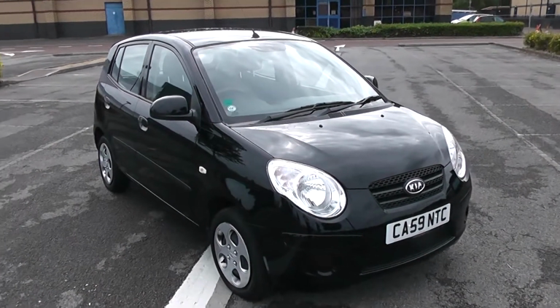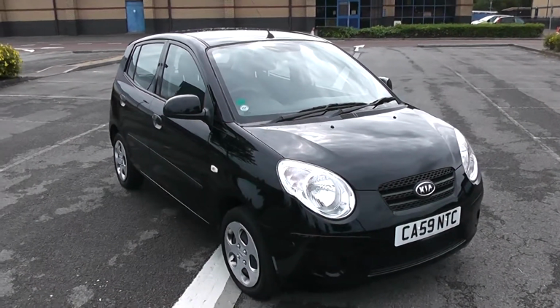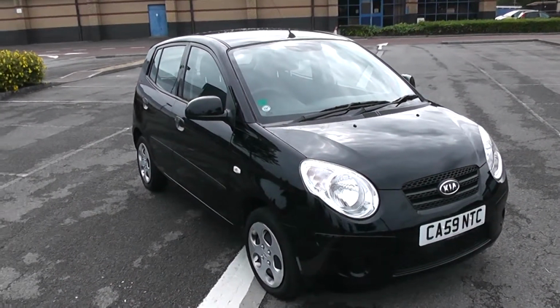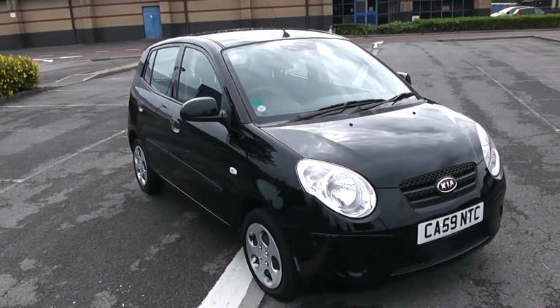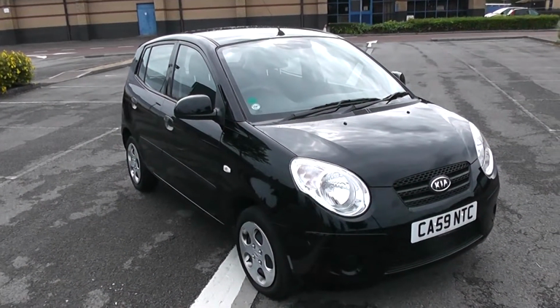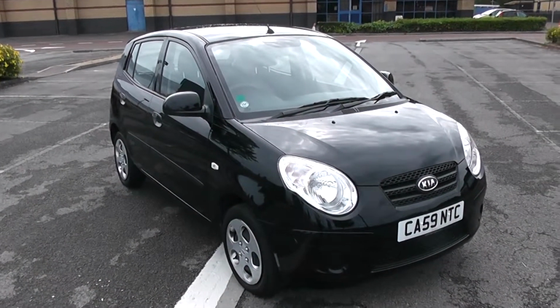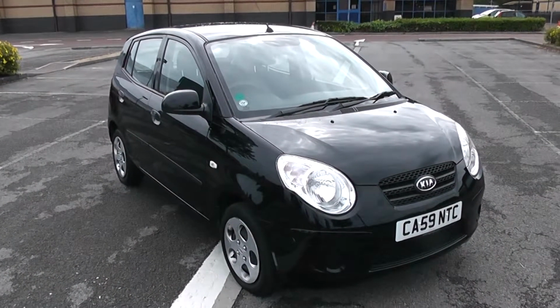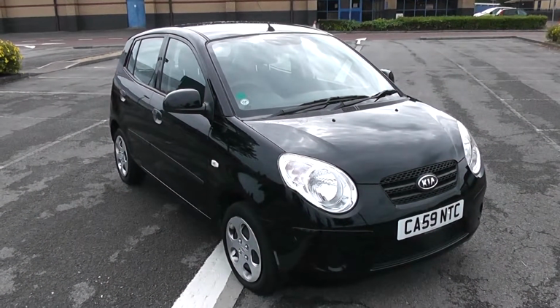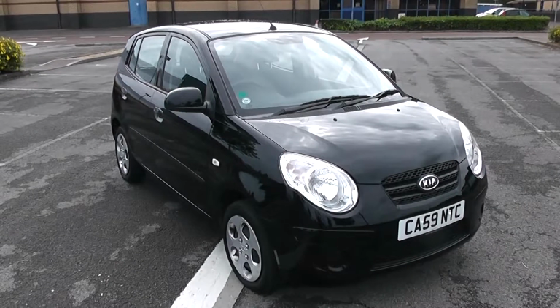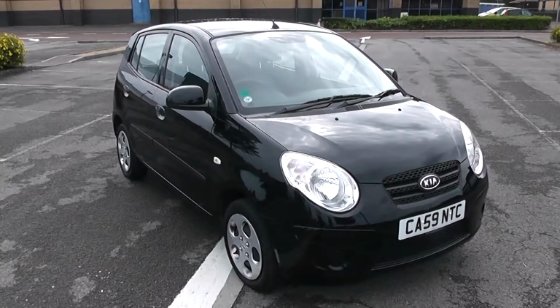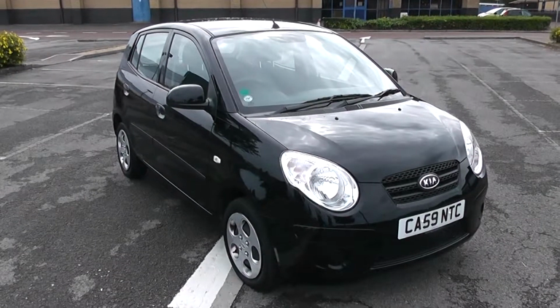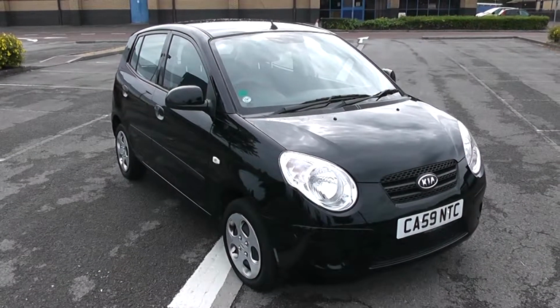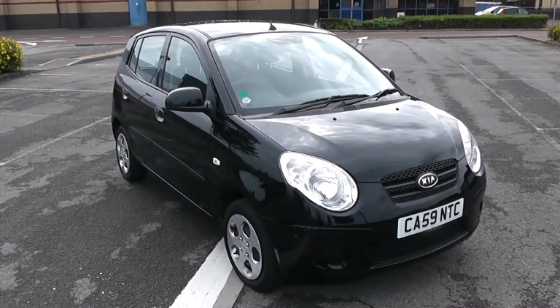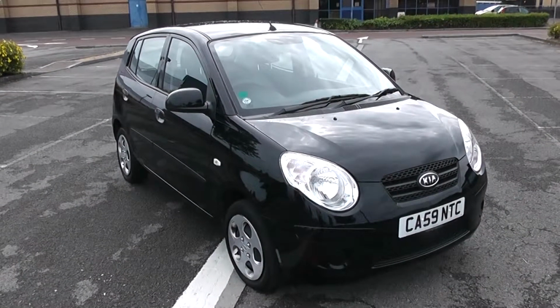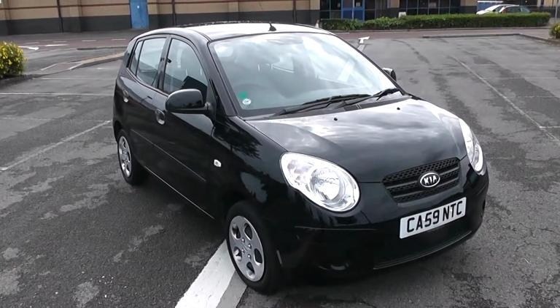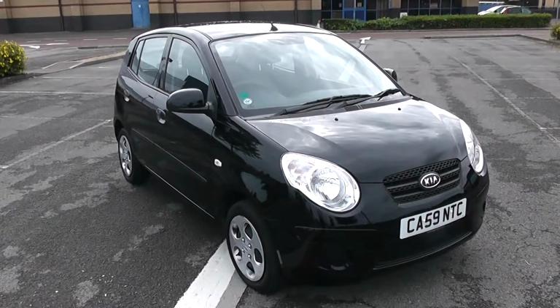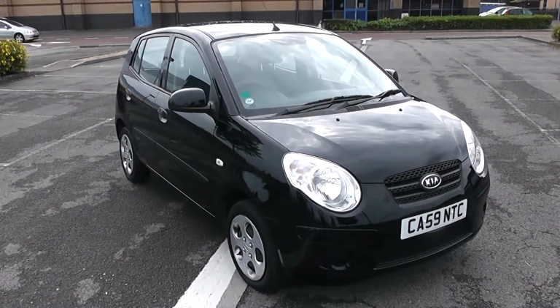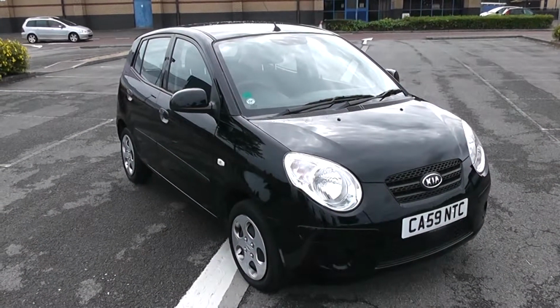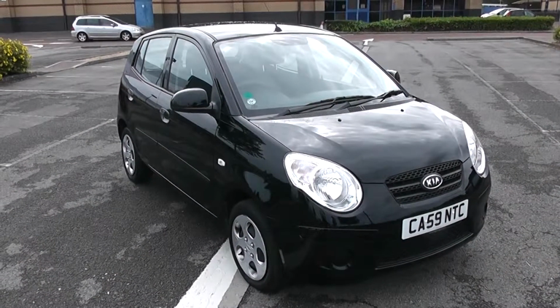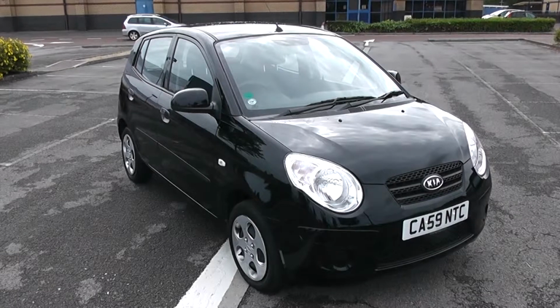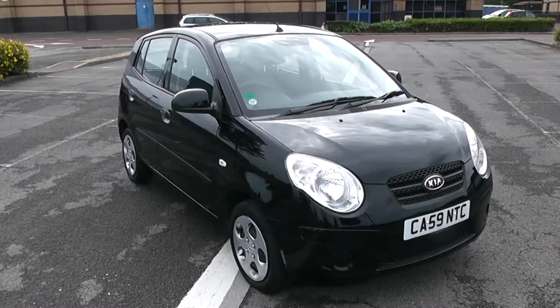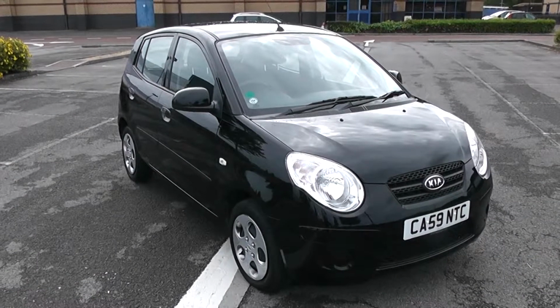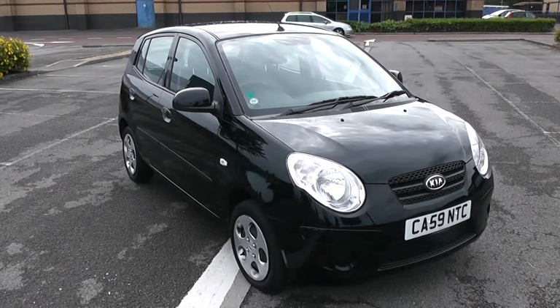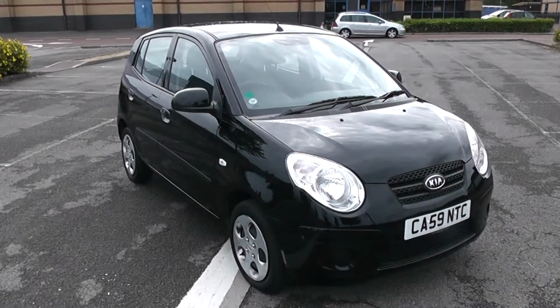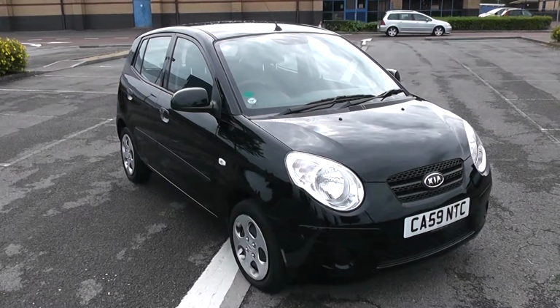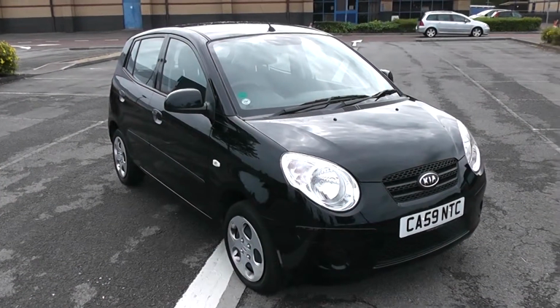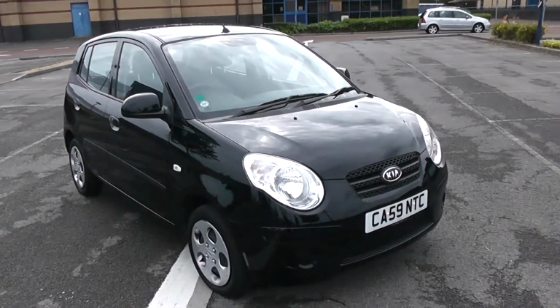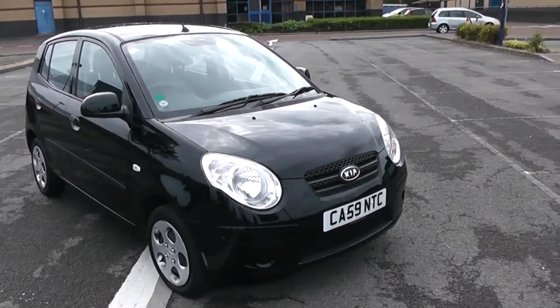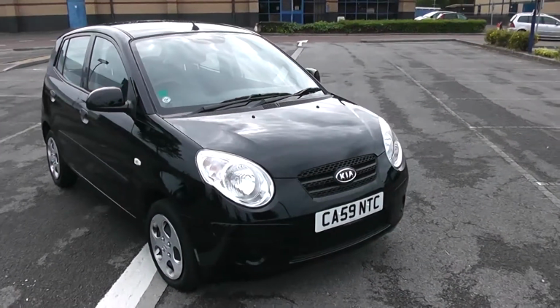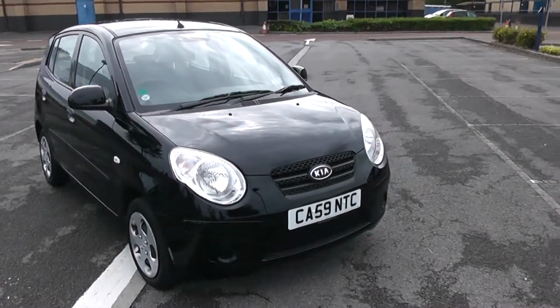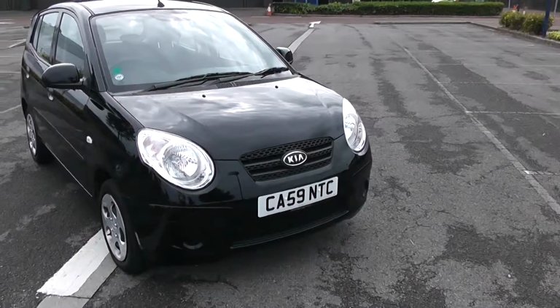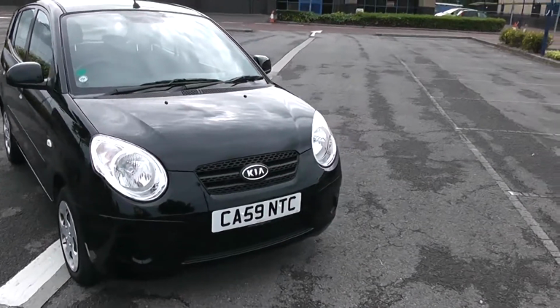I'm going to be giving you a tour of this vehicle today, but for further information or specifications on this vehicle, don't hesitate to go online at www.wessexgarages.com and type the number plate into the search bar. We'll start with a 360 view of the vehicle.